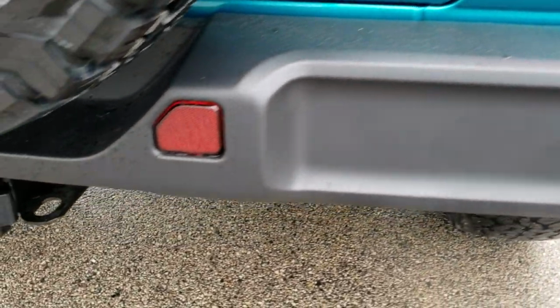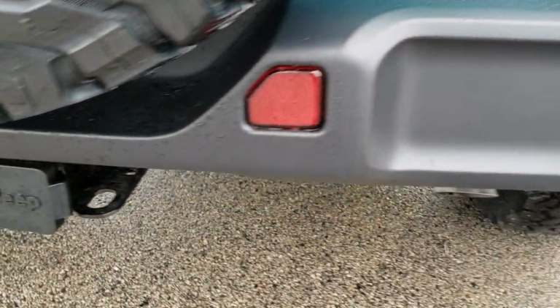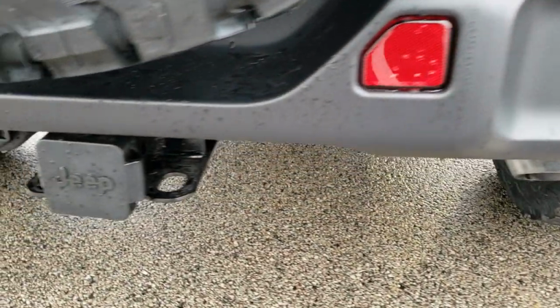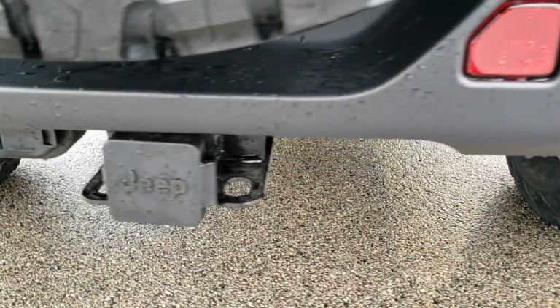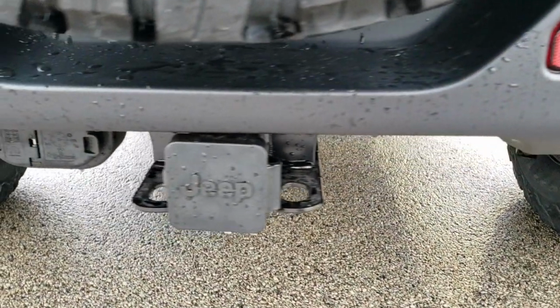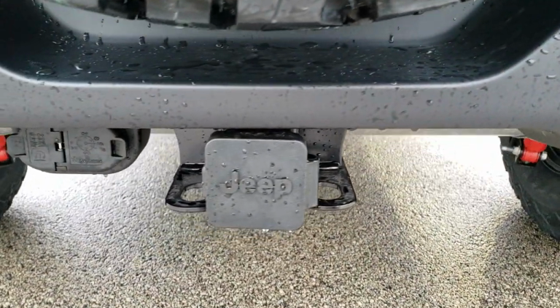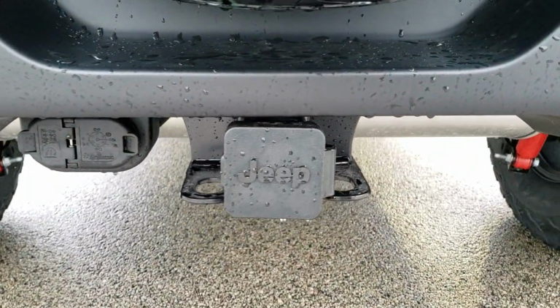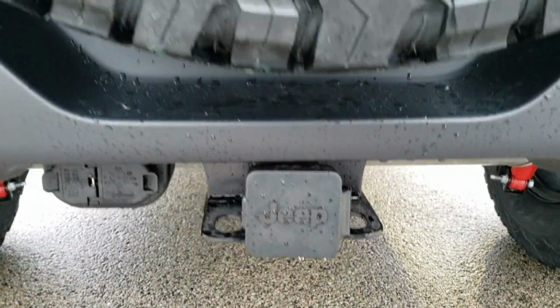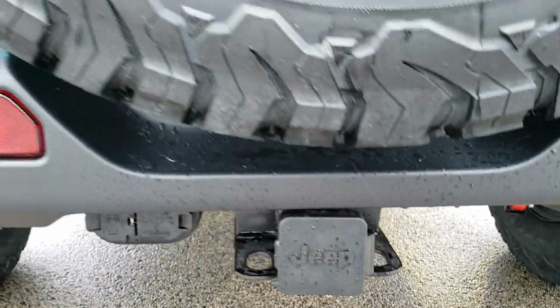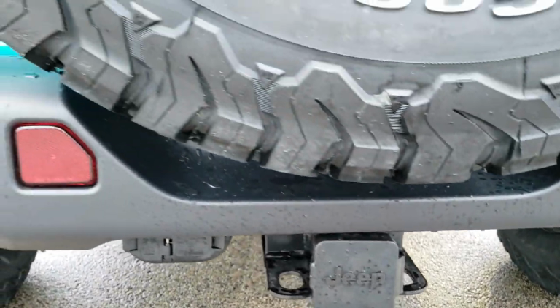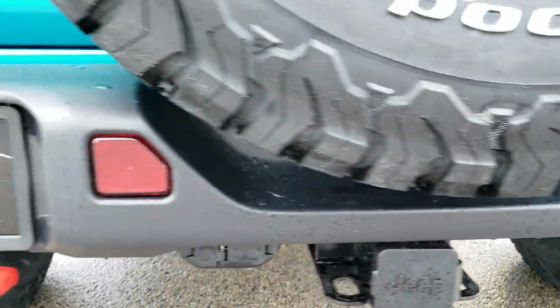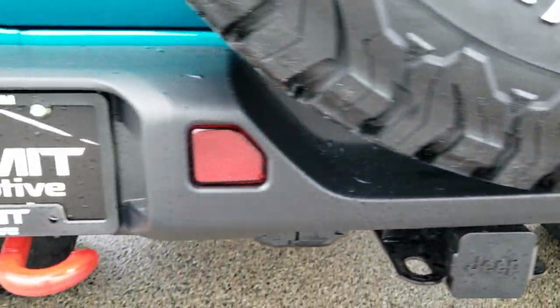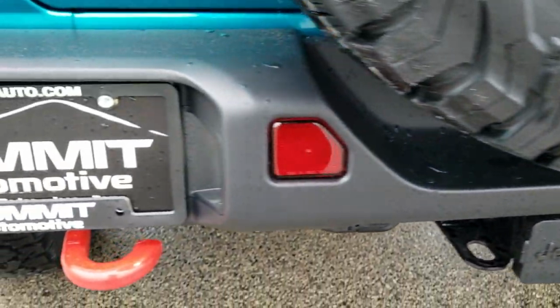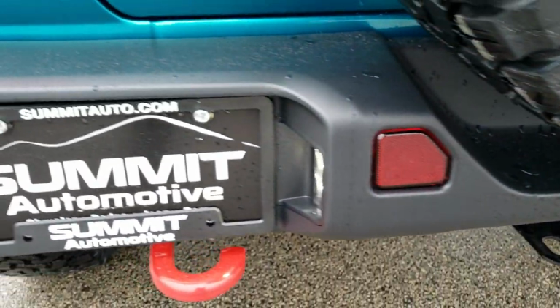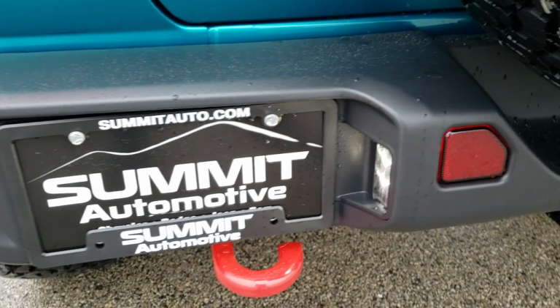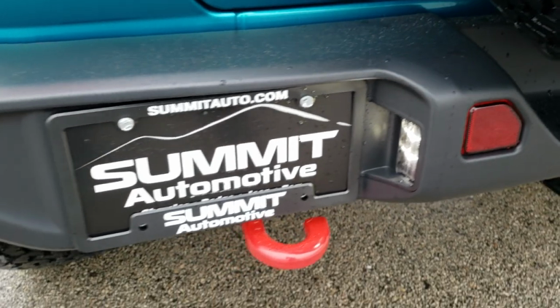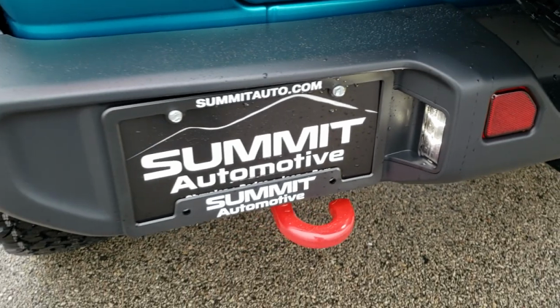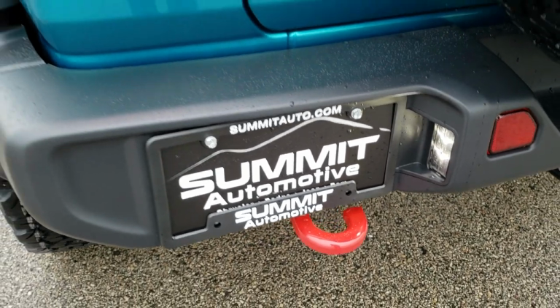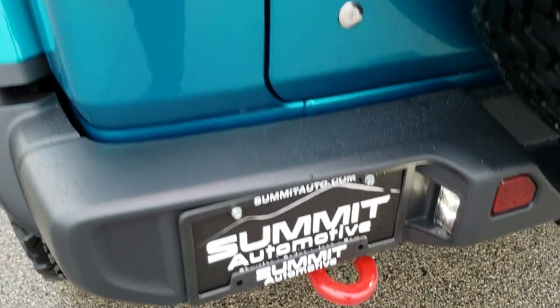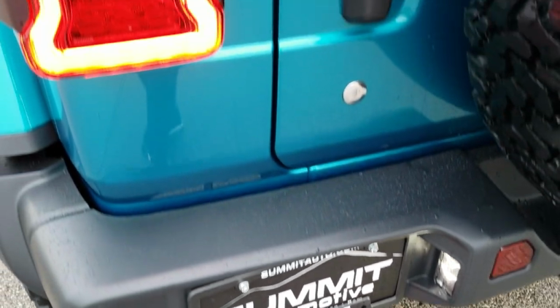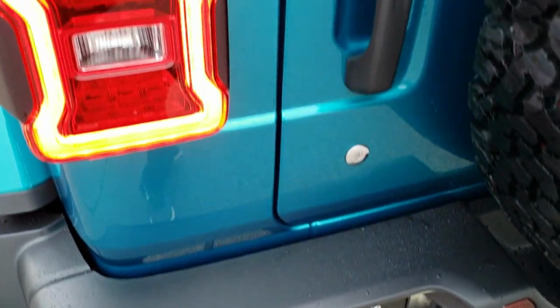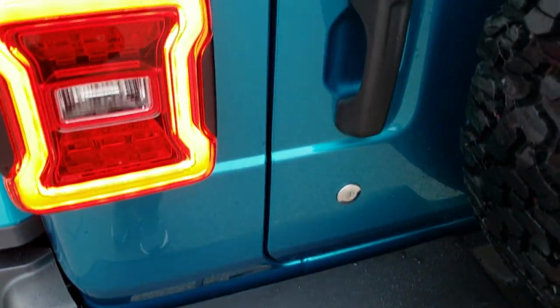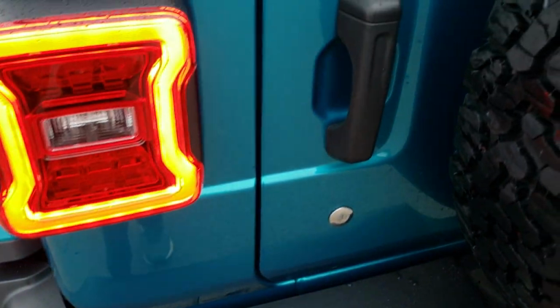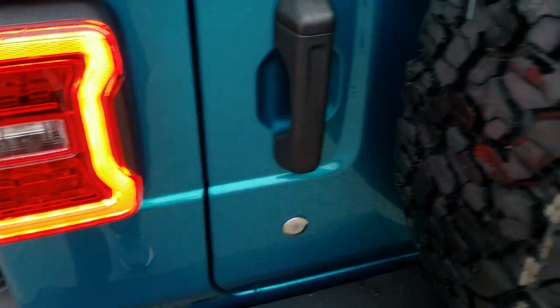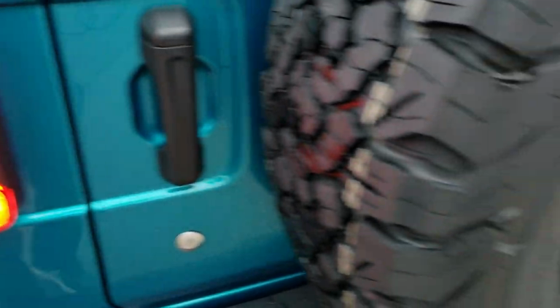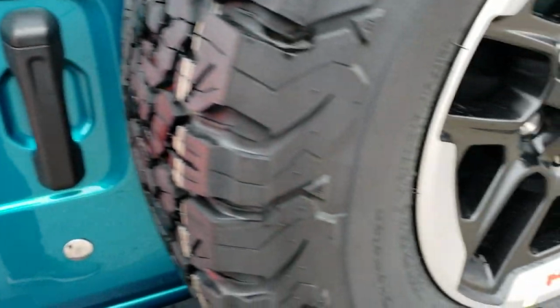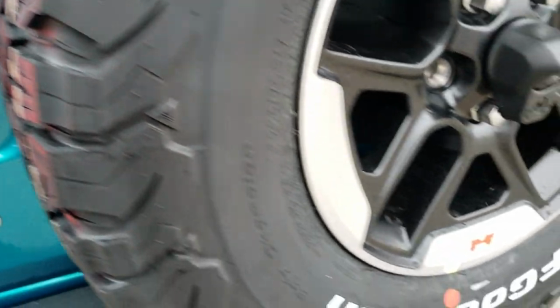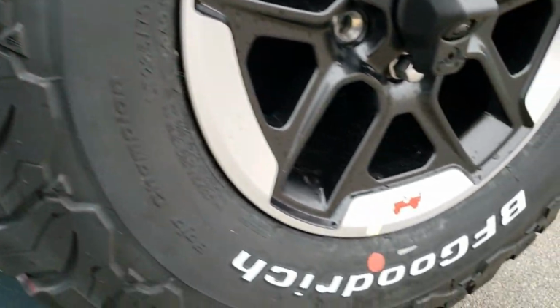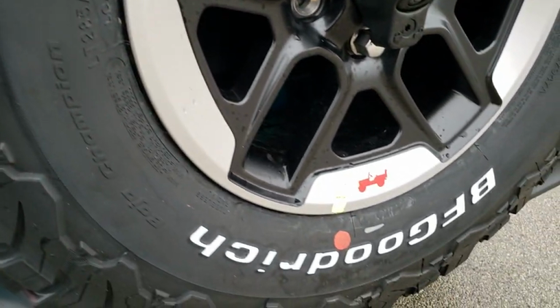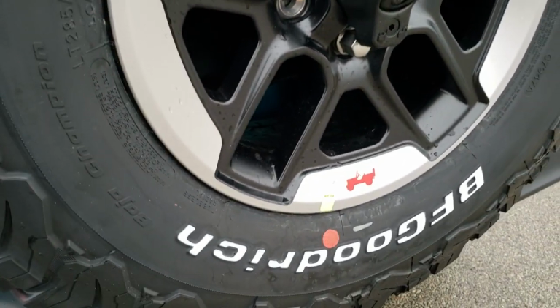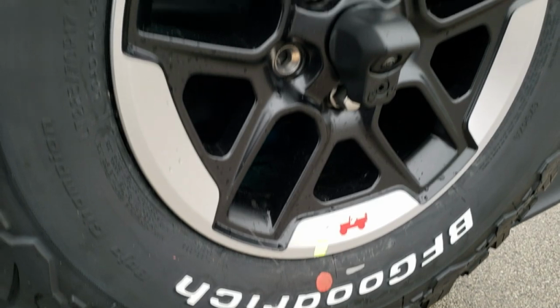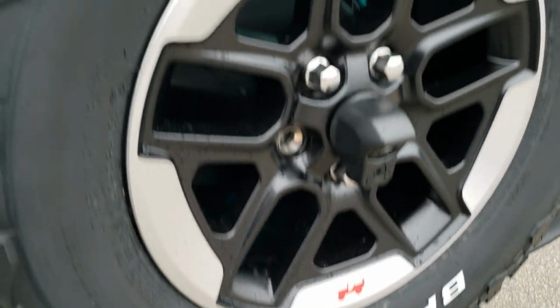It has the full towing package, which includes the receiver, 4-pin and 7-pin wiring. You get the LED license plate lights and tail lights. They all come standard with backup cameras now.